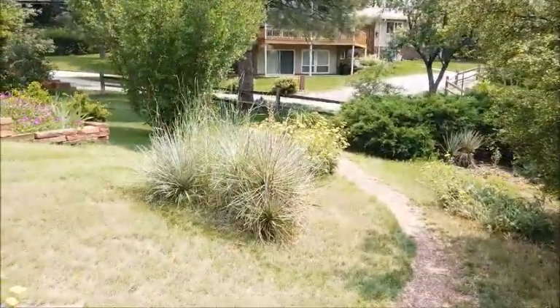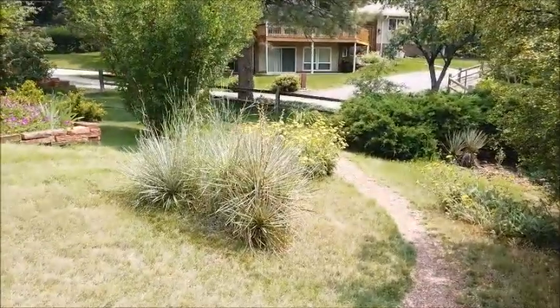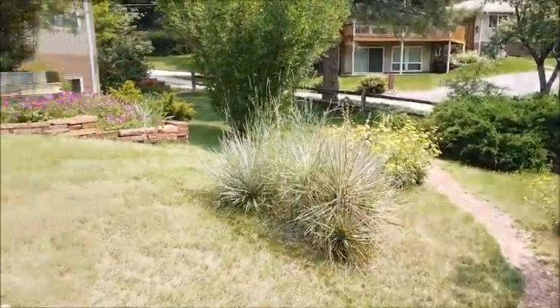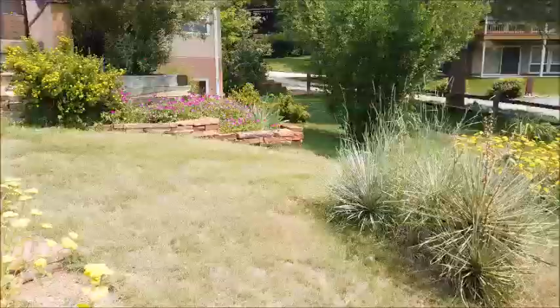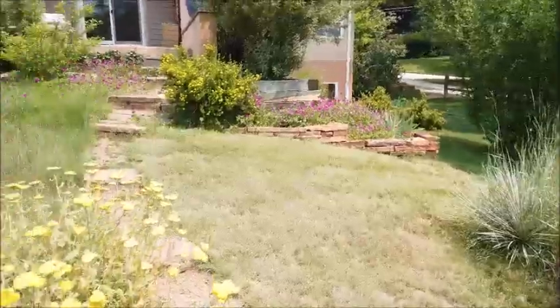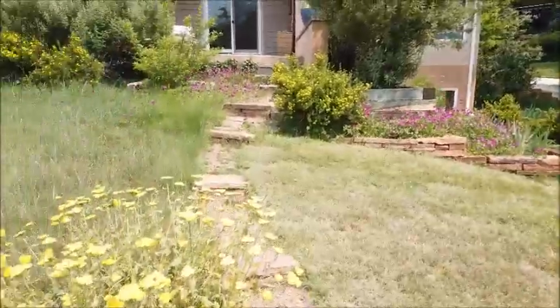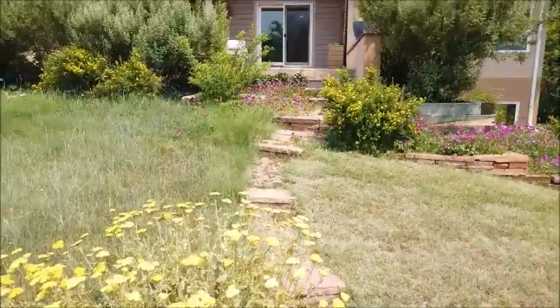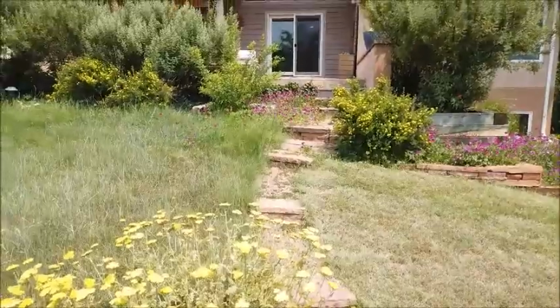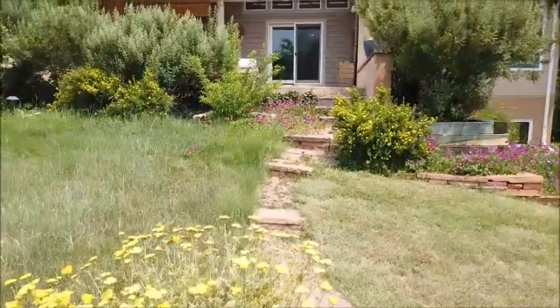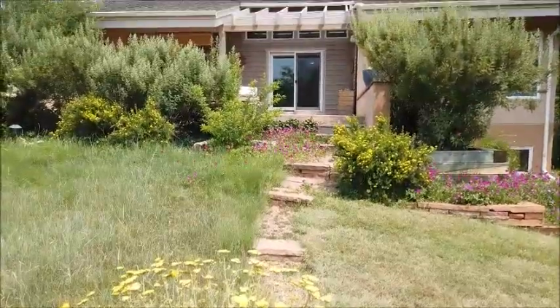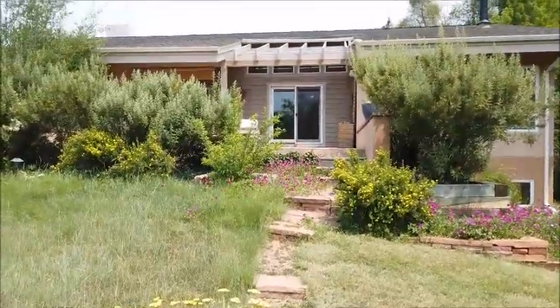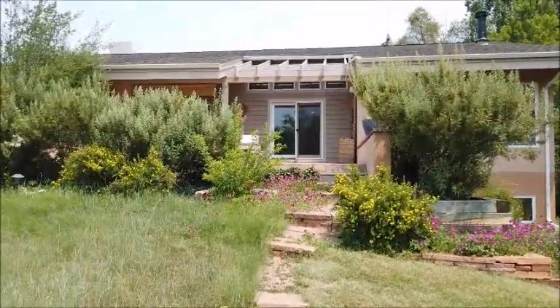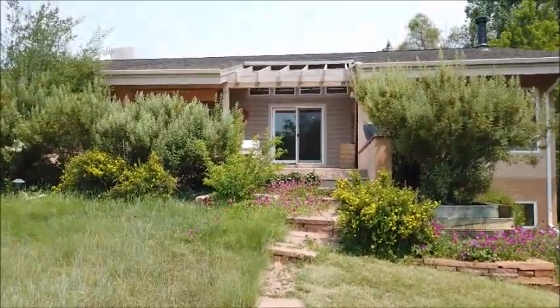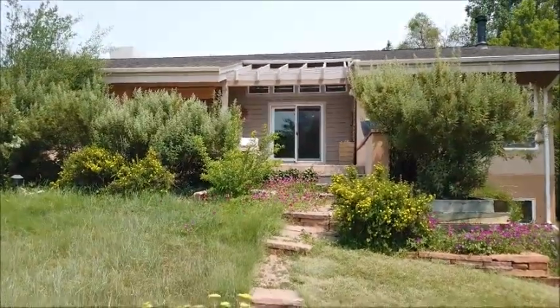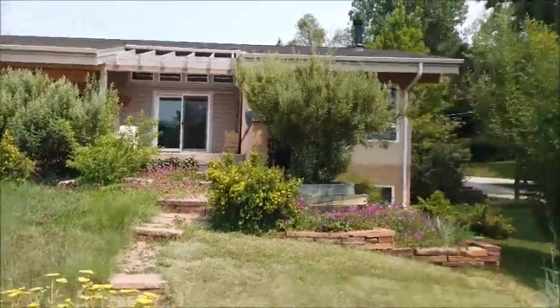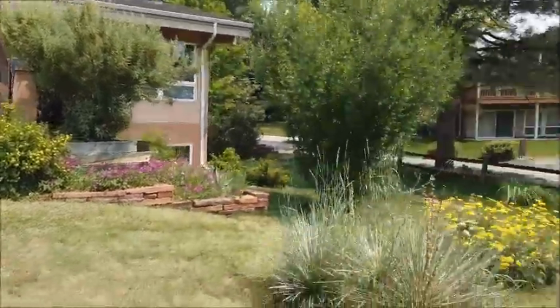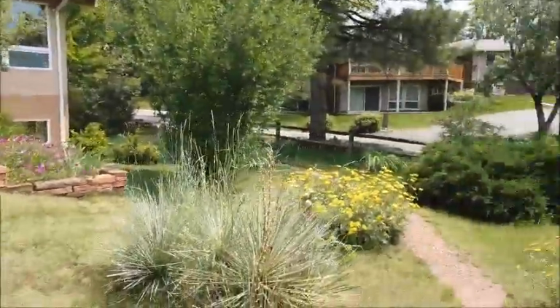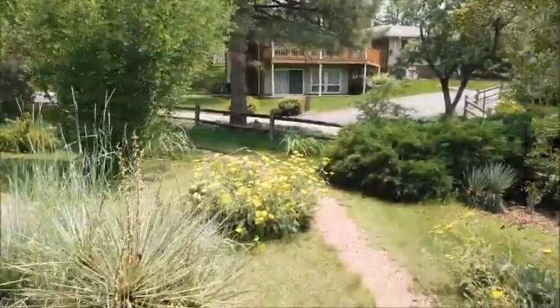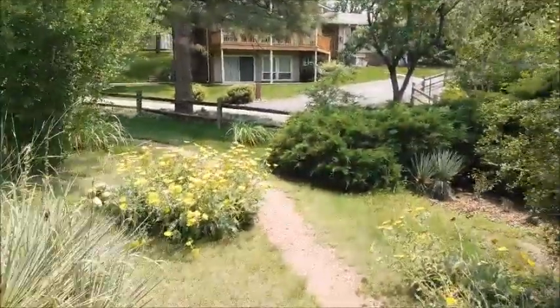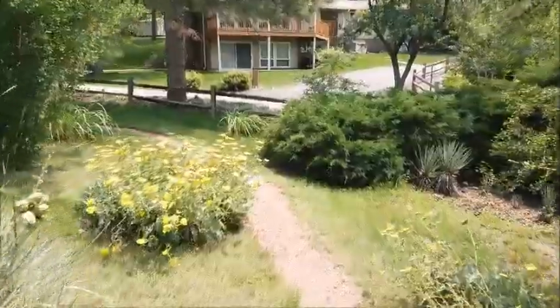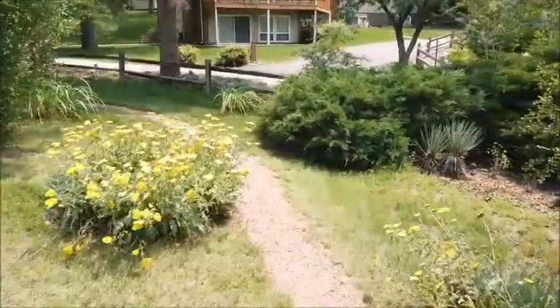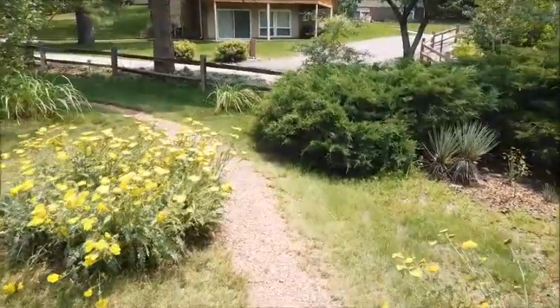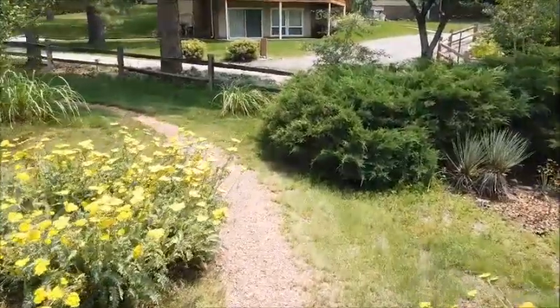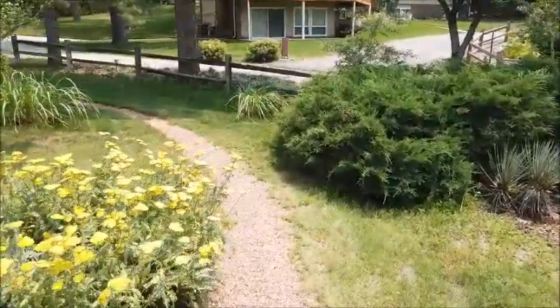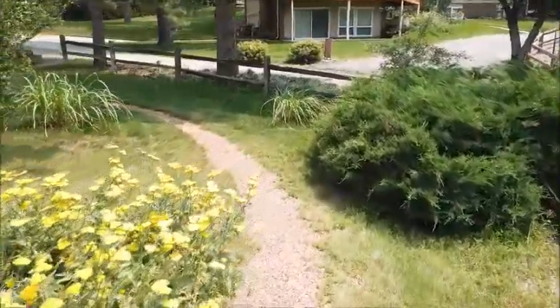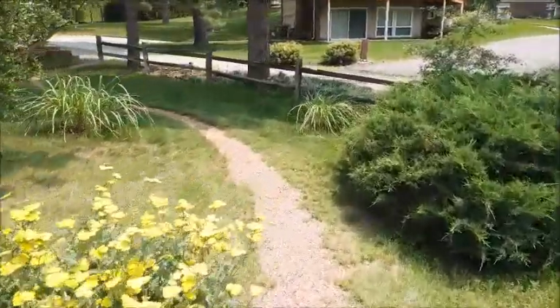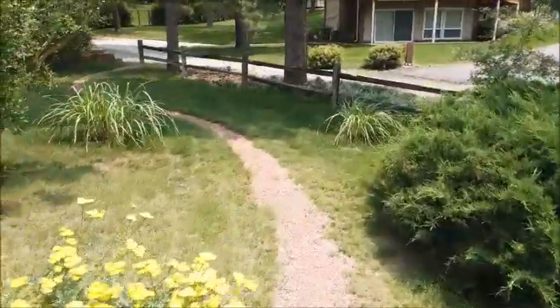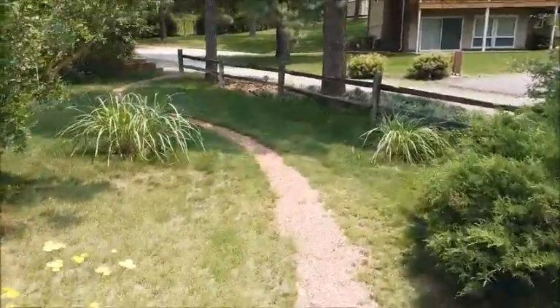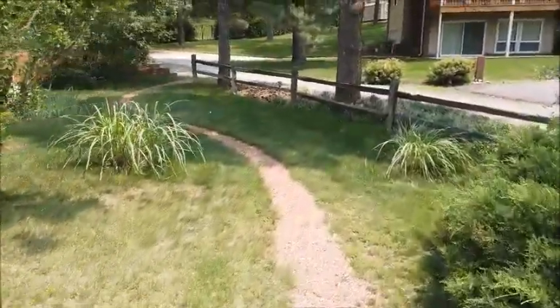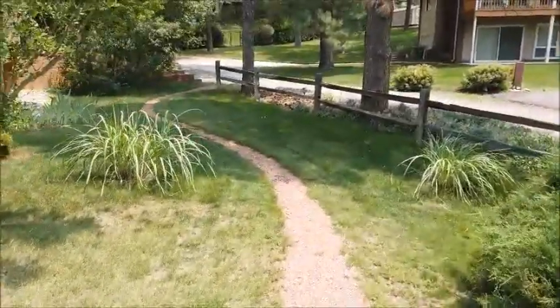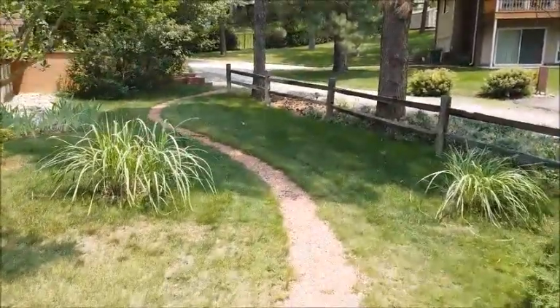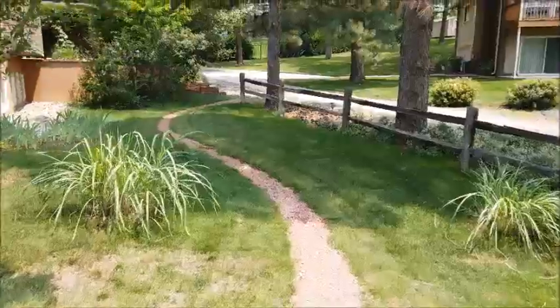Here is the so-called front entrance, but it's not the entrance you'll use. Let's walk around this little path and I'll show you where you and your guests will be coming in.